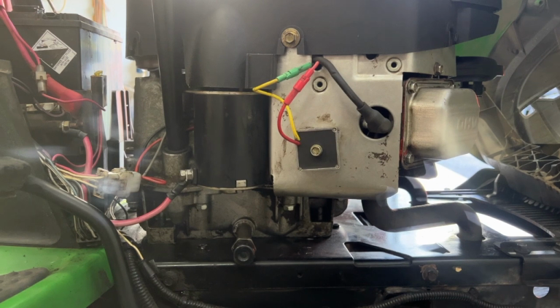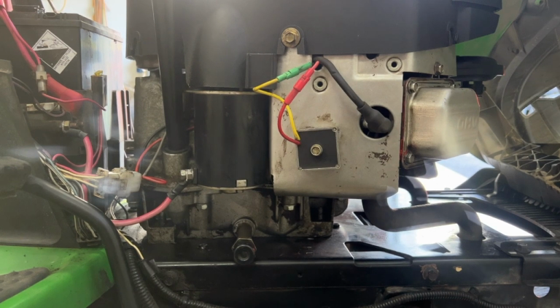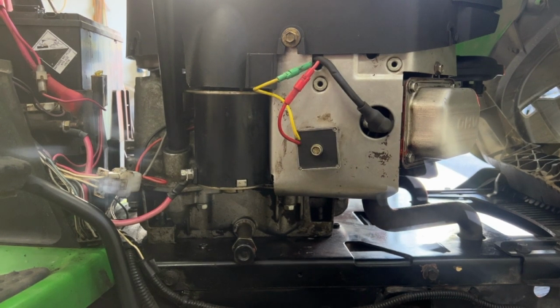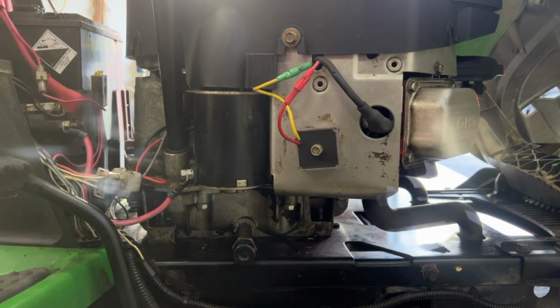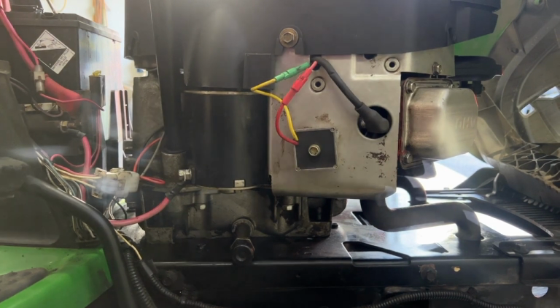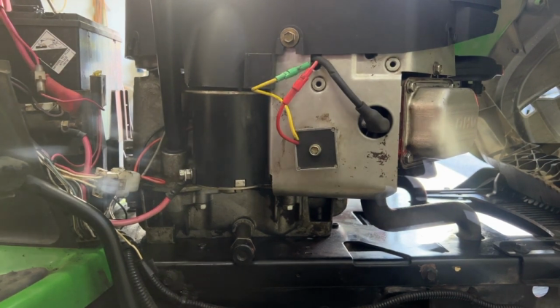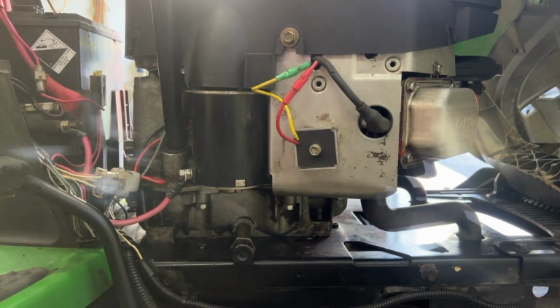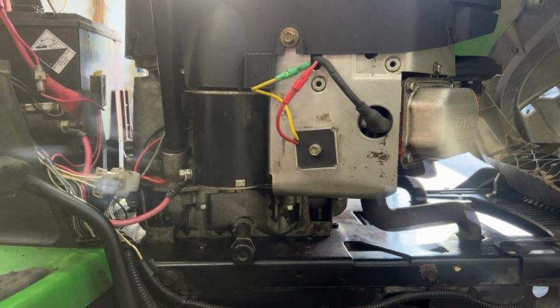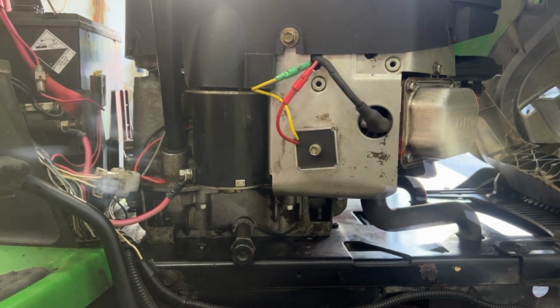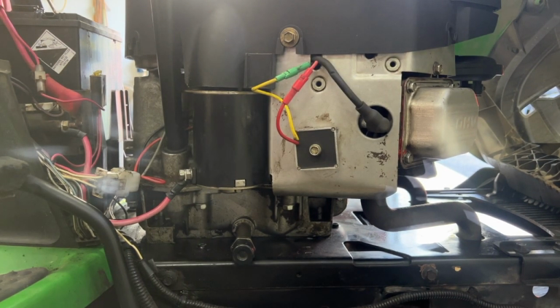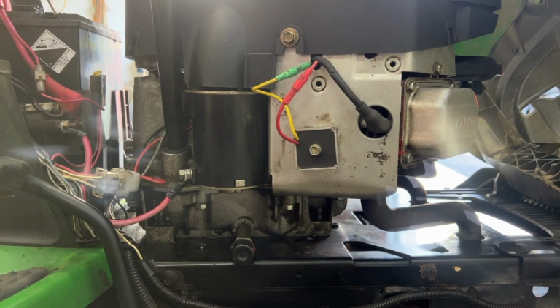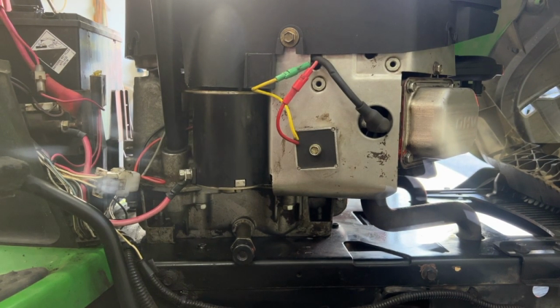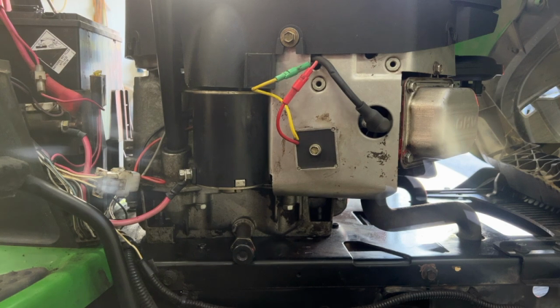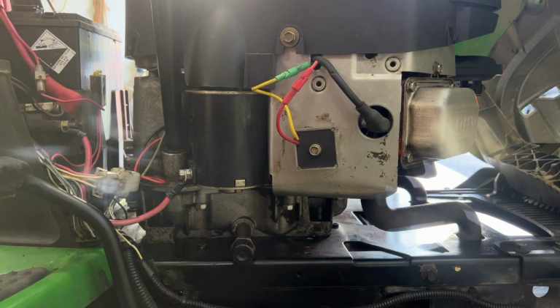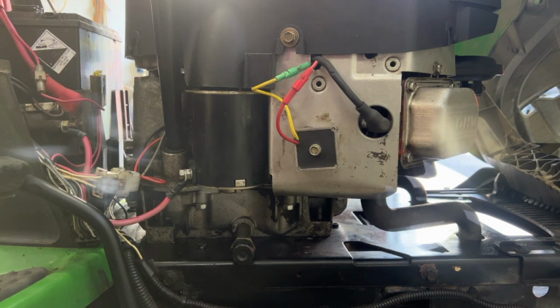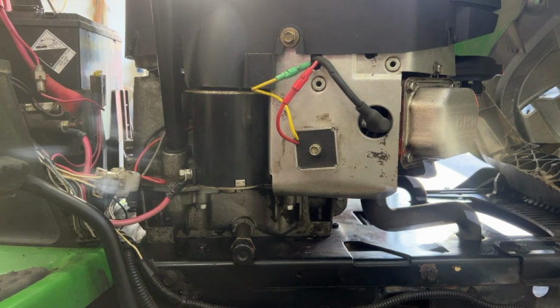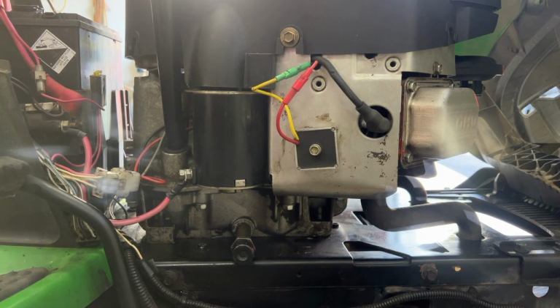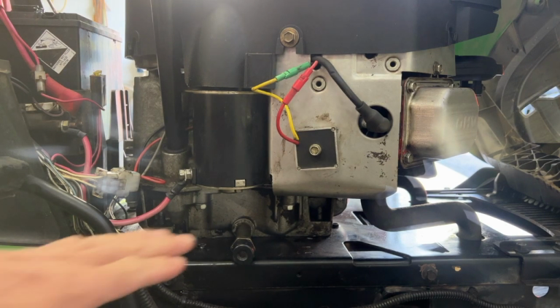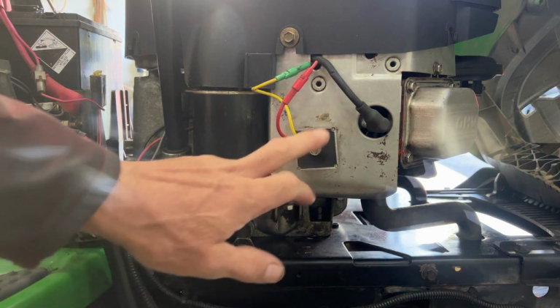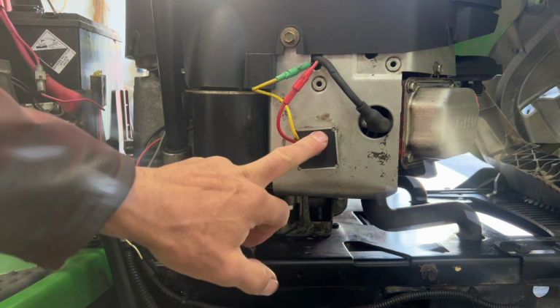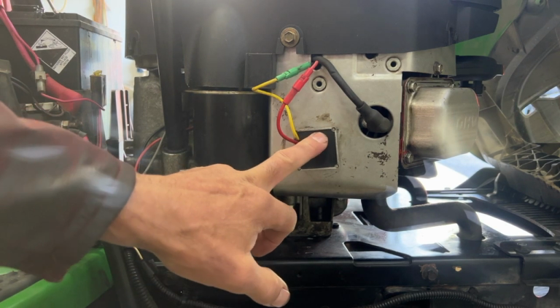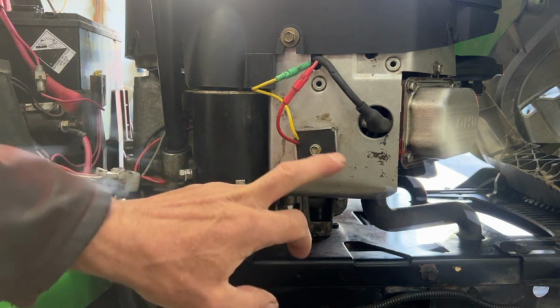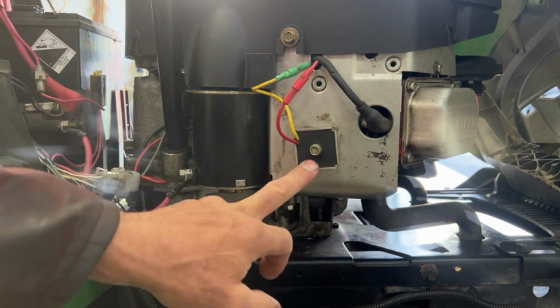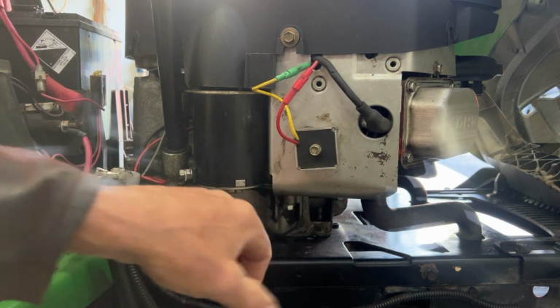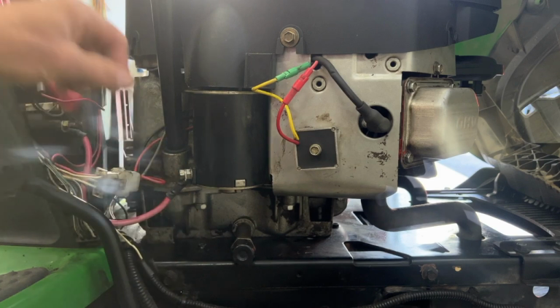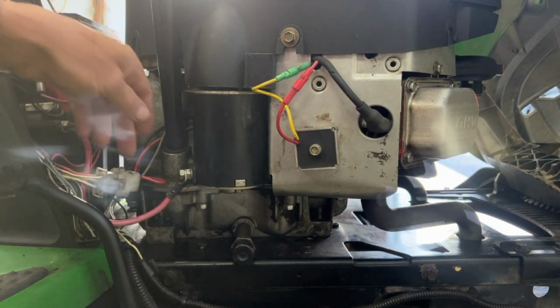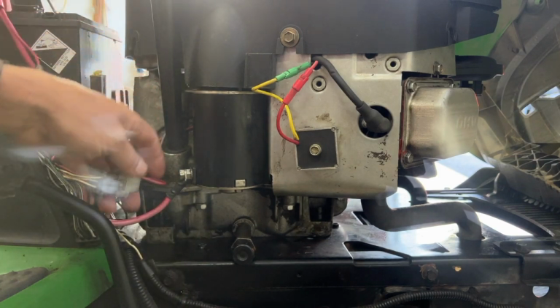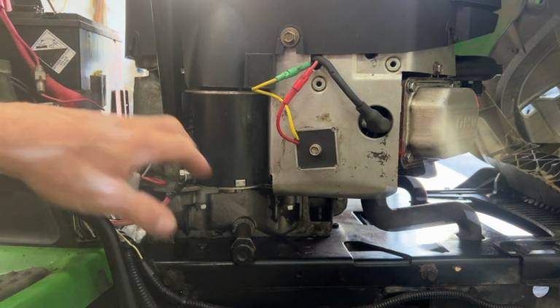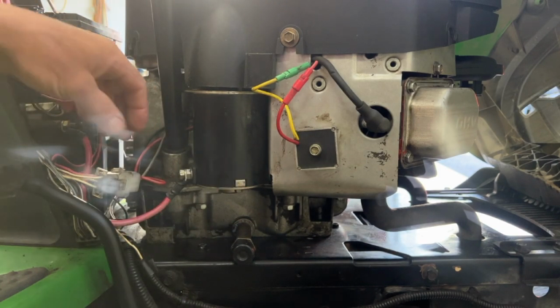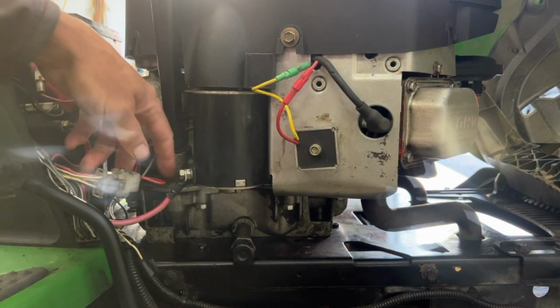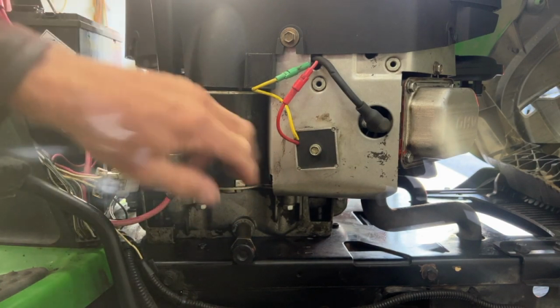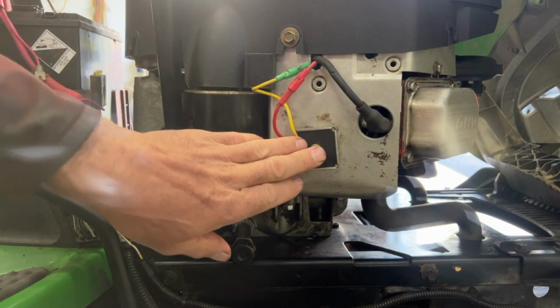Welcome back to the channel. Today I'm going to talk about the charging system on a 22 Briggs motor. Some have a voltage regulator or a rectifier and some don't — this one here does.